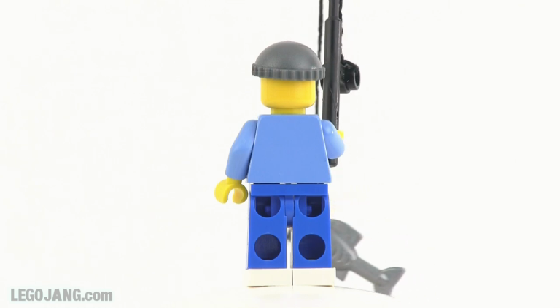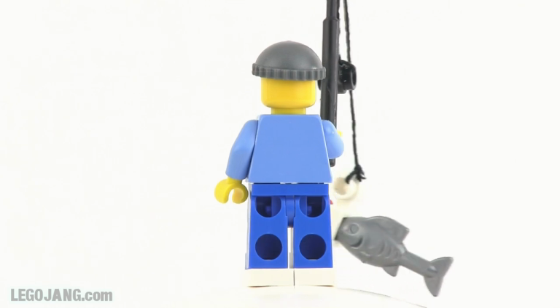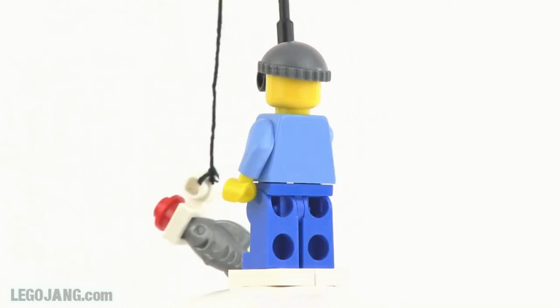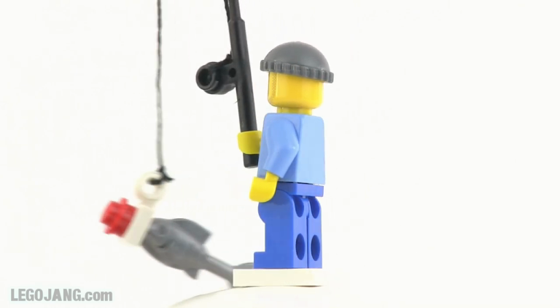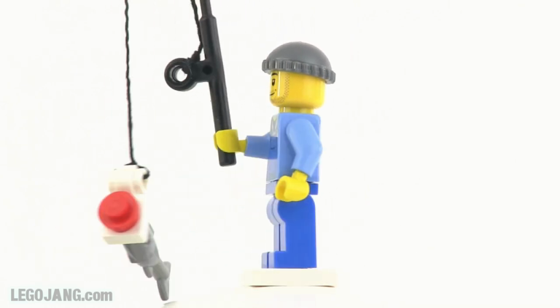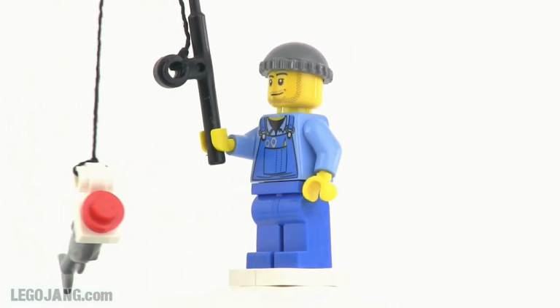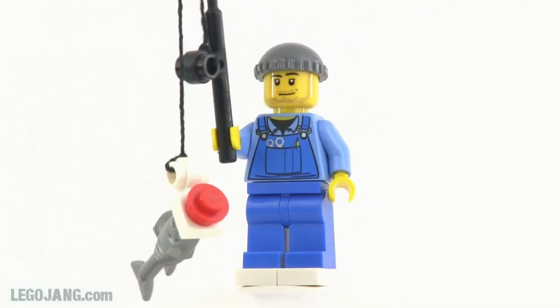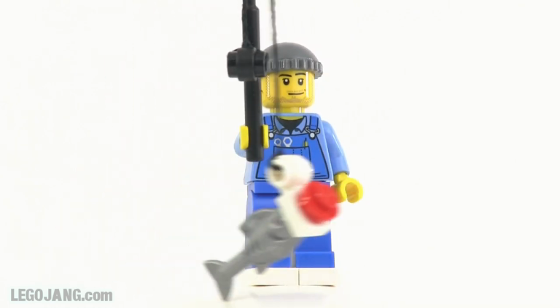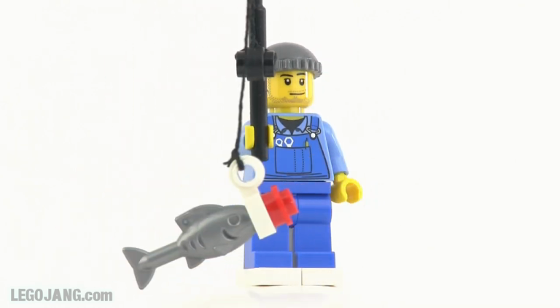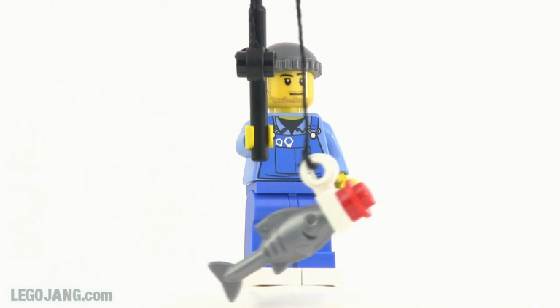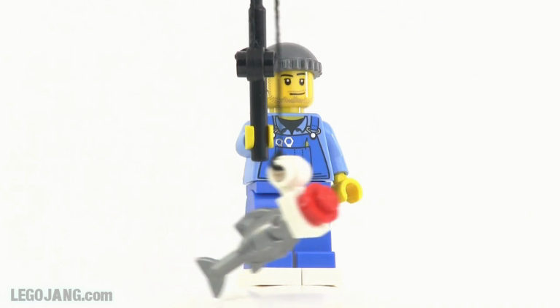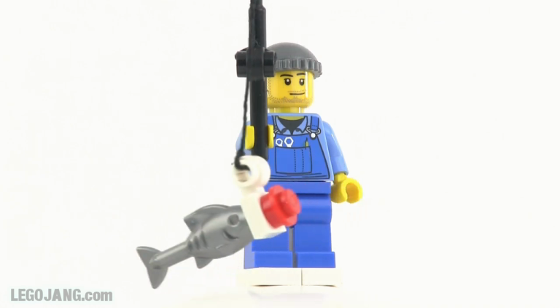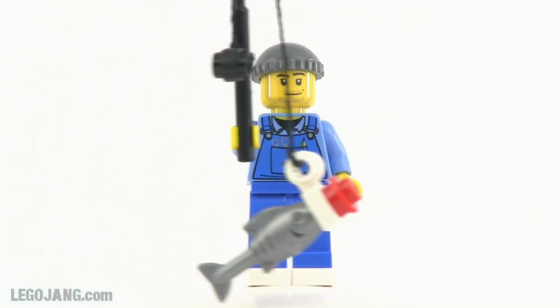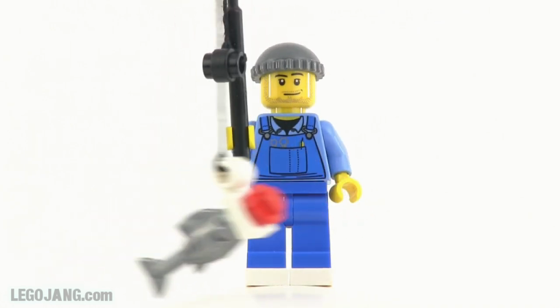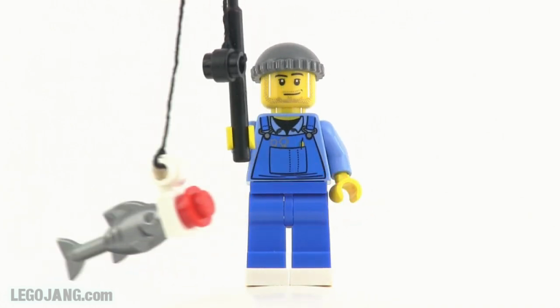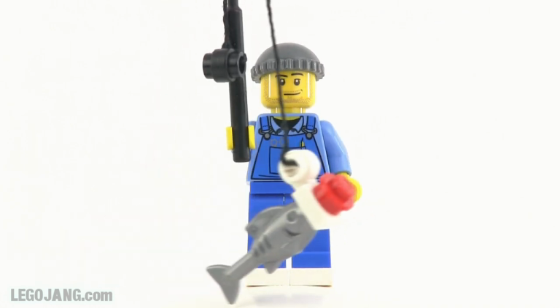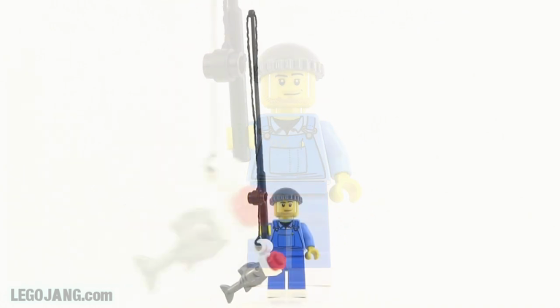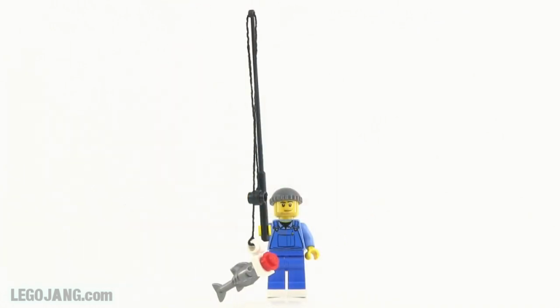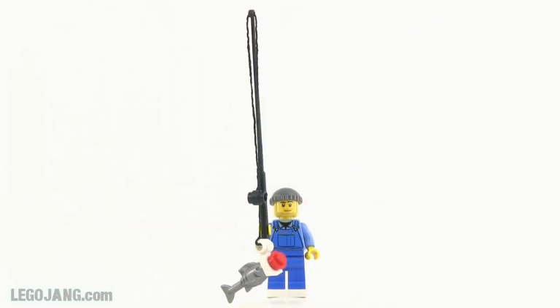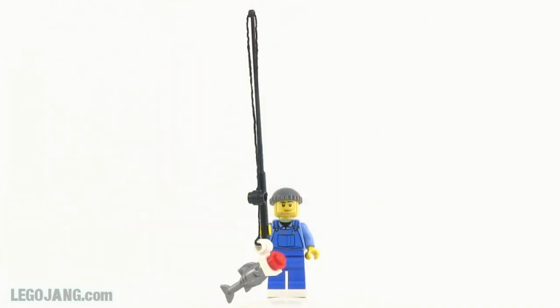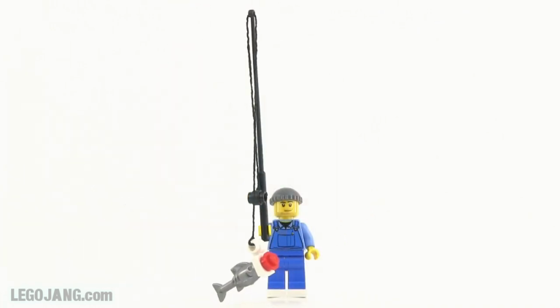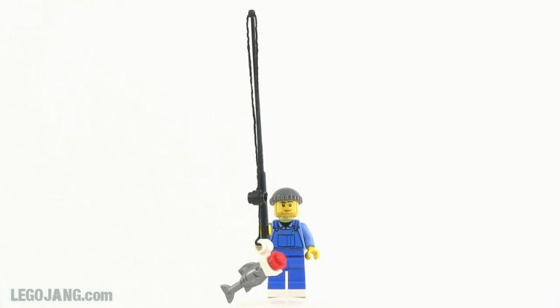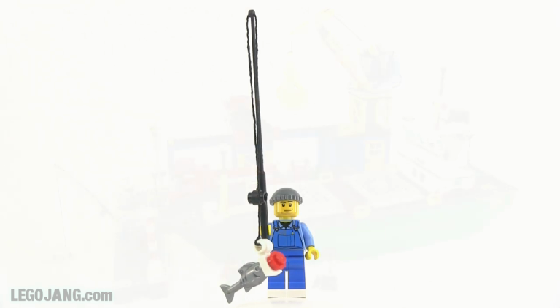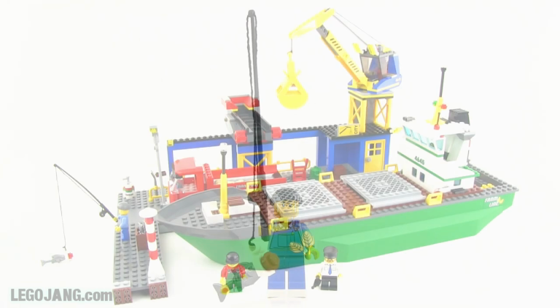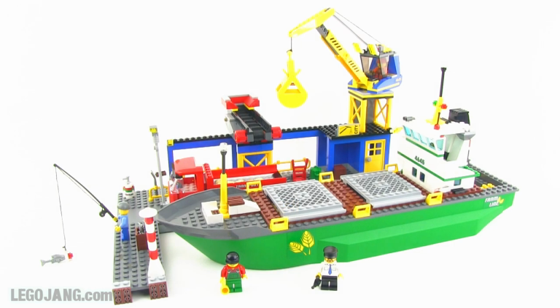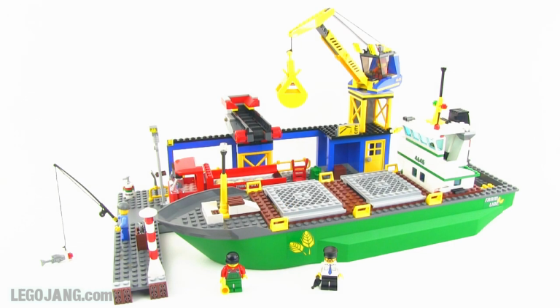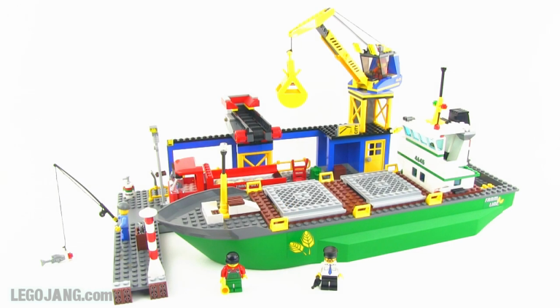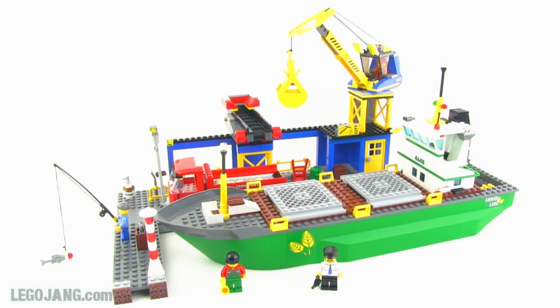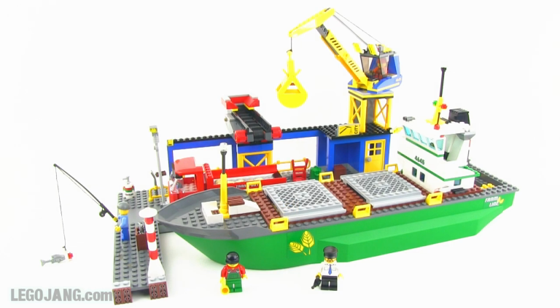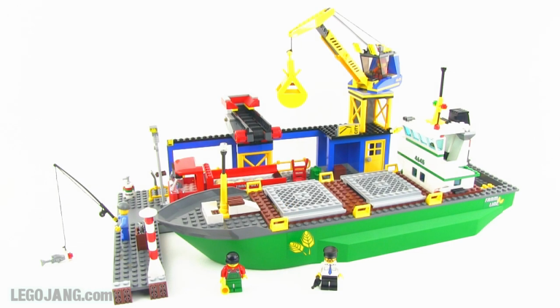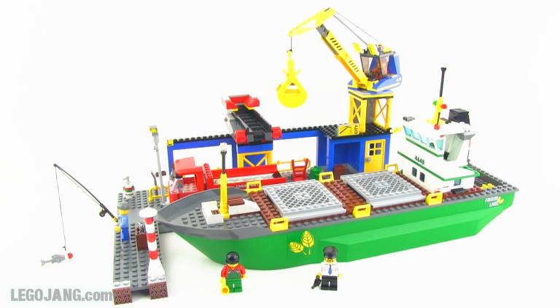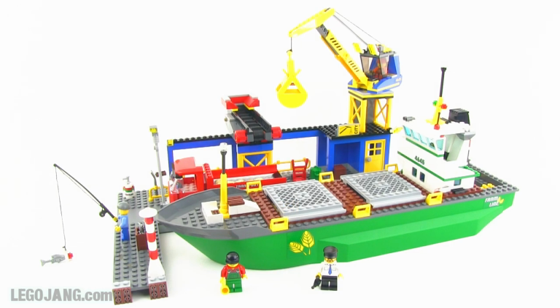He's fishing in the shipping channel, right on the side. So he's got his fishing pole — he's just a regular guy. That takes care of the minifigures: four of them in total.